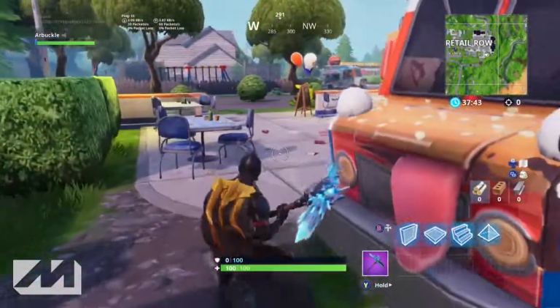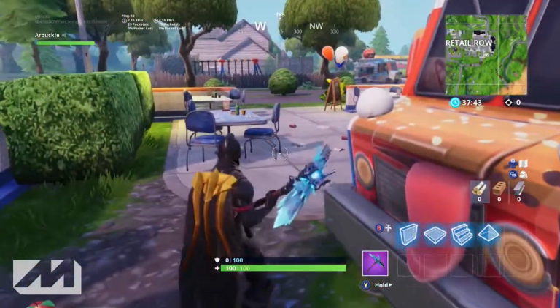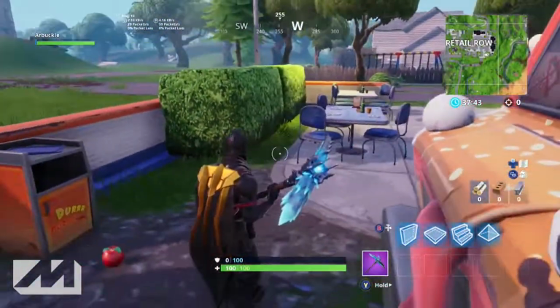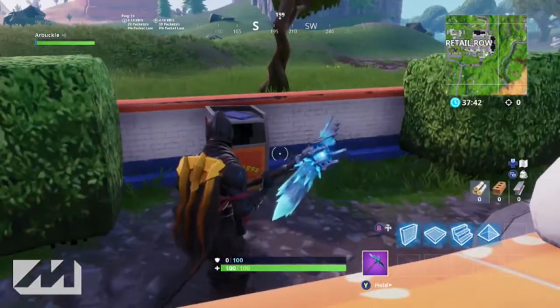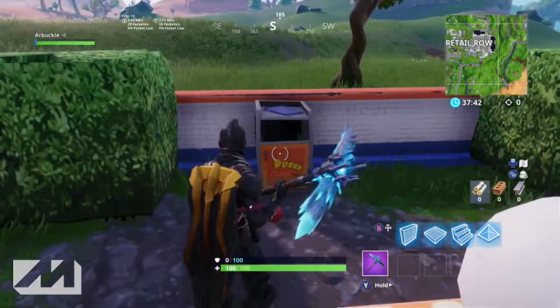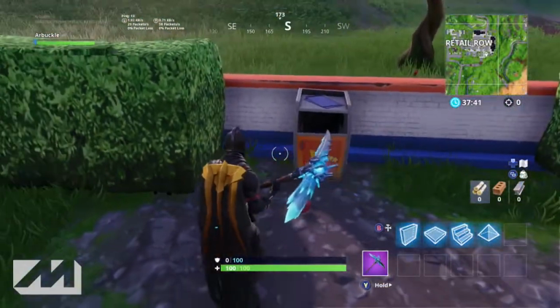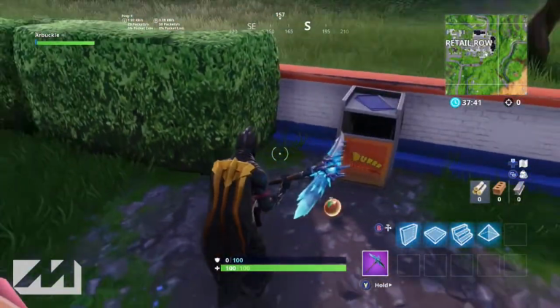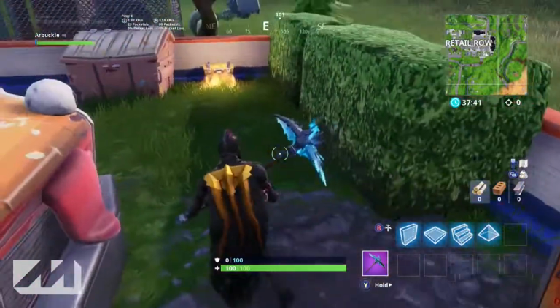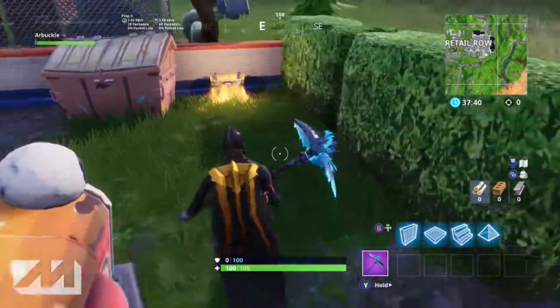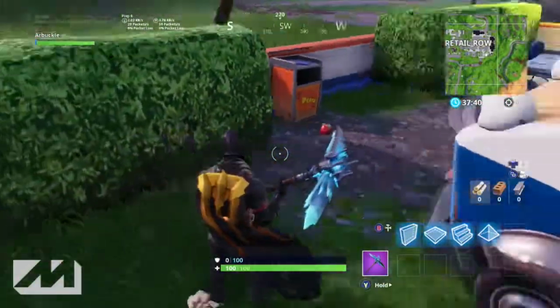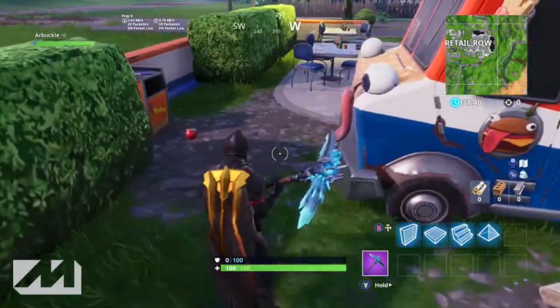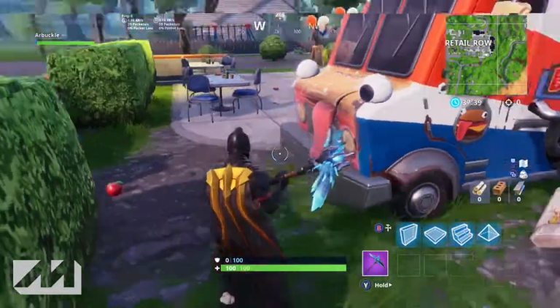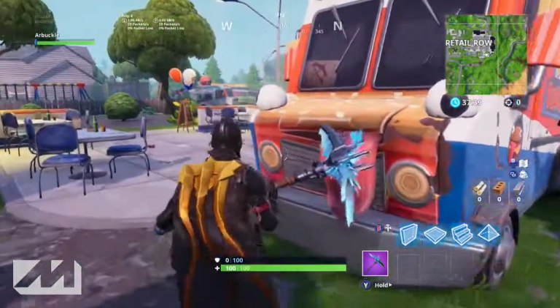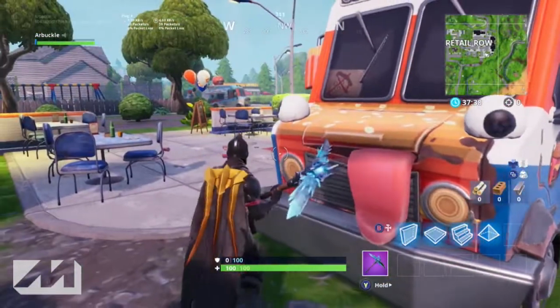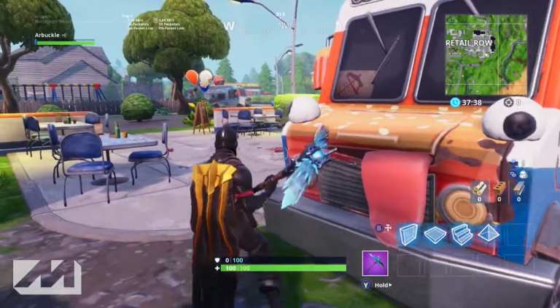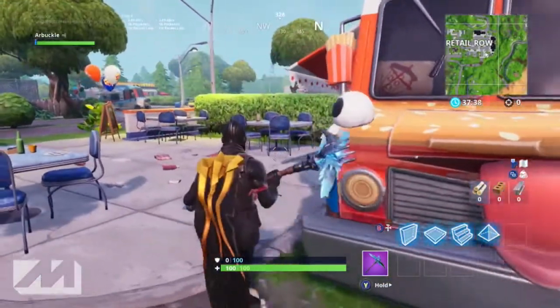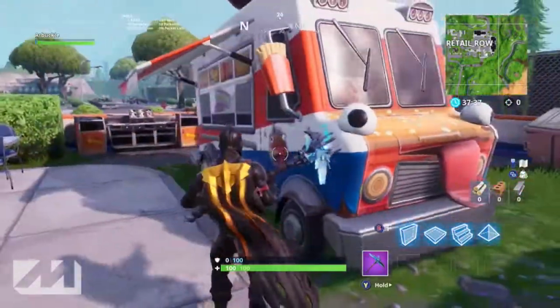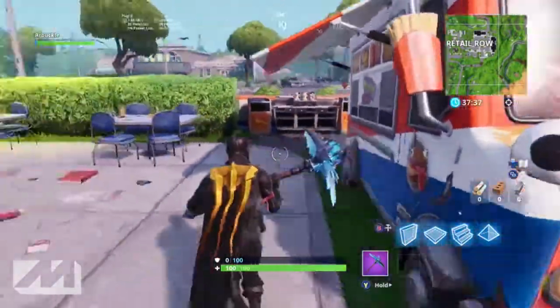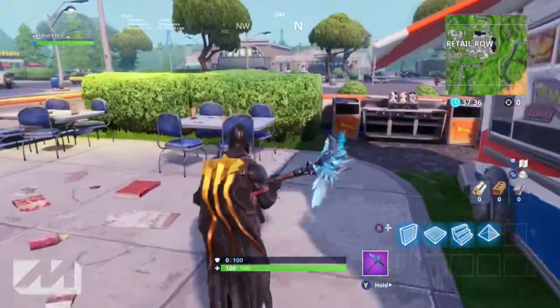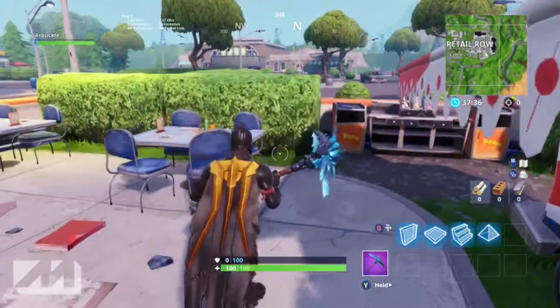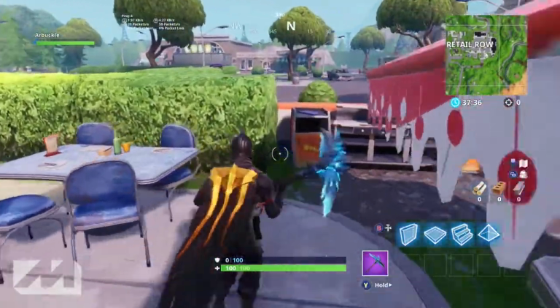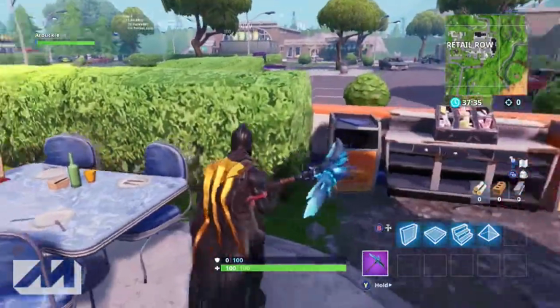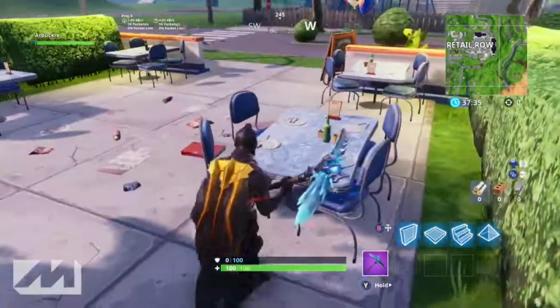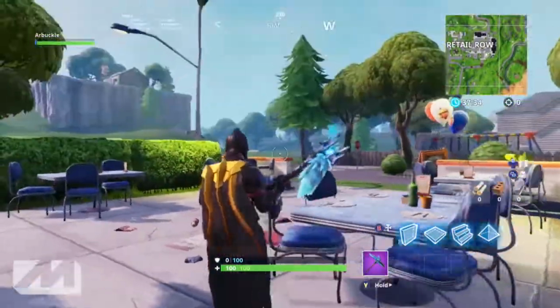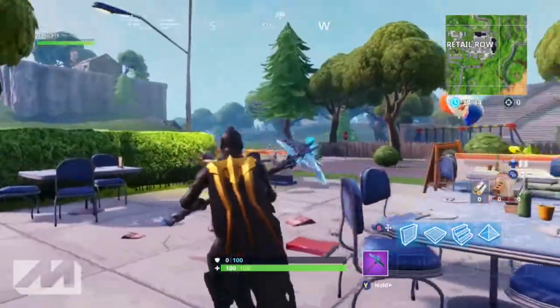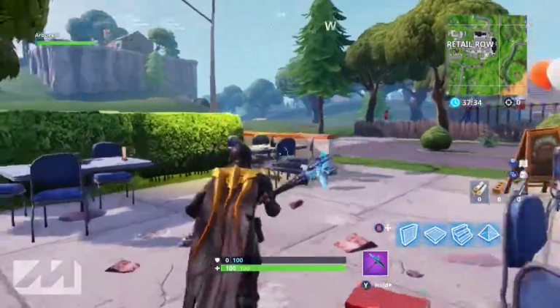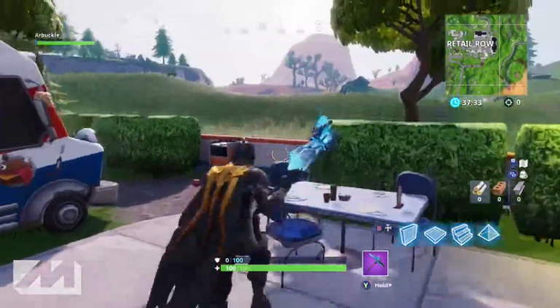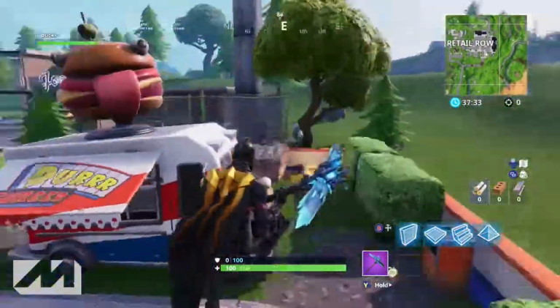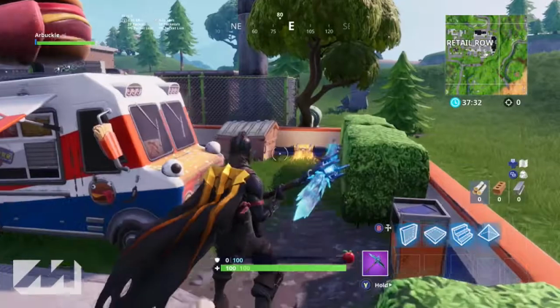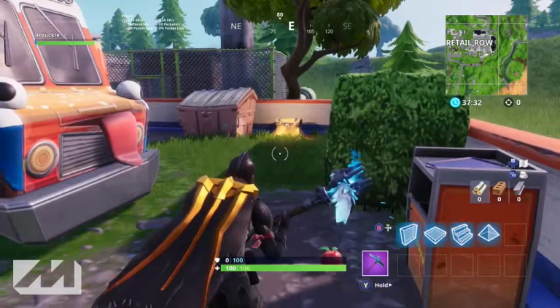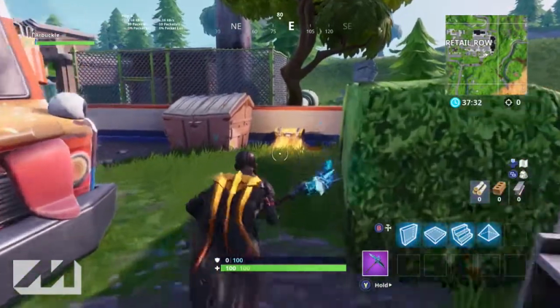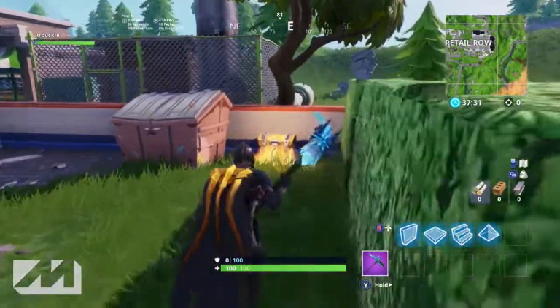I would 100% say that is a nod at Durr Burger winning over the Pizza Pit. I know this has nothing to do with Fortnite gameplay whatsoever - this is pretty dumb to be quite honest - but I just thought it was kind of cool and thought I would talk about it in the video. This area is just so cool.